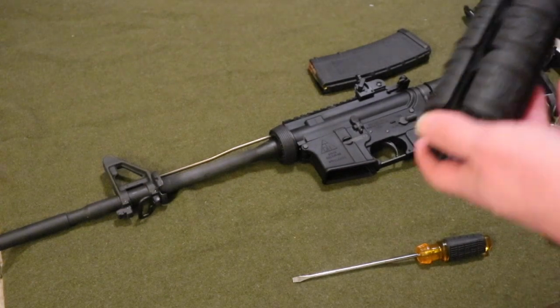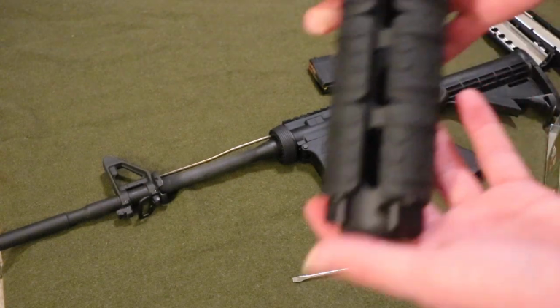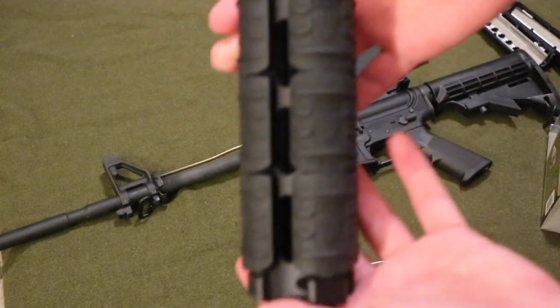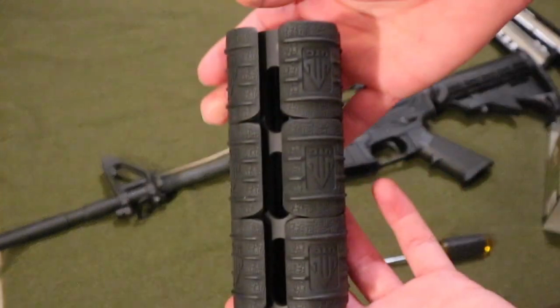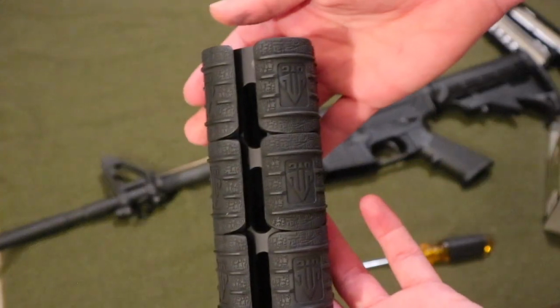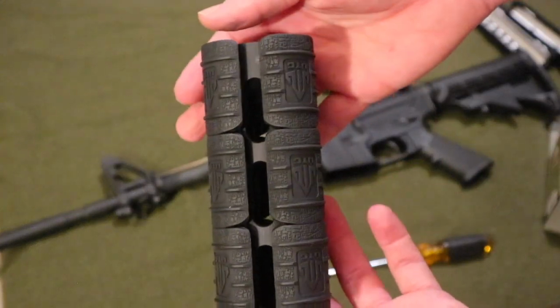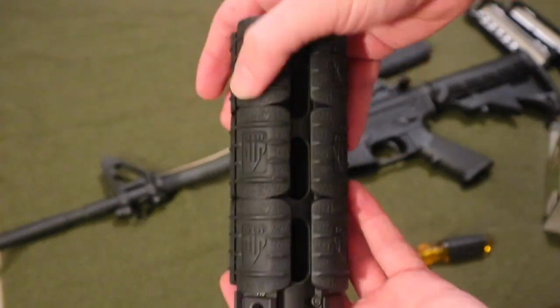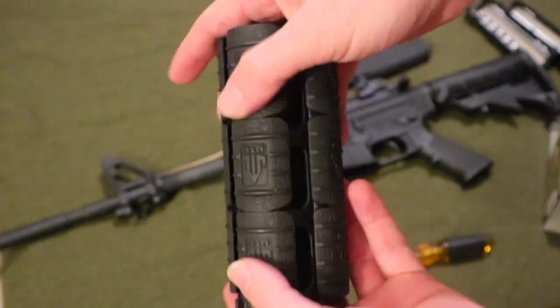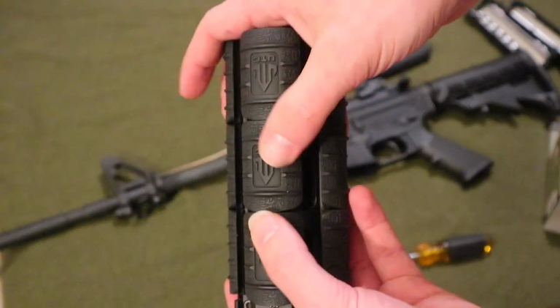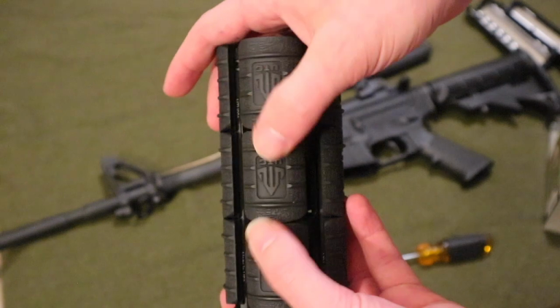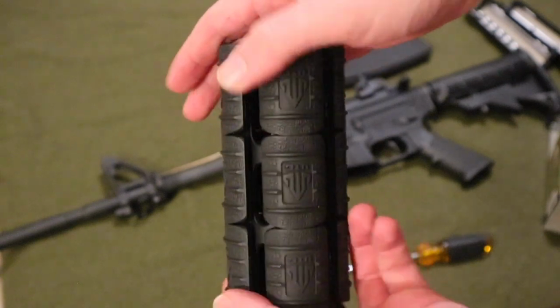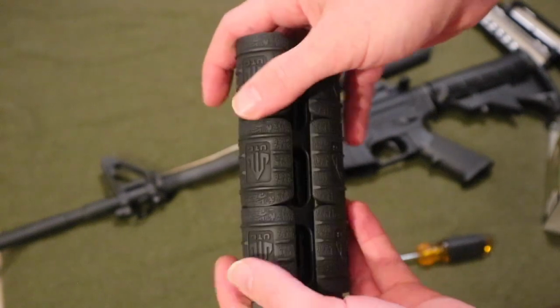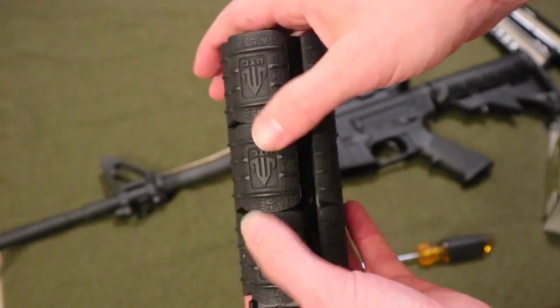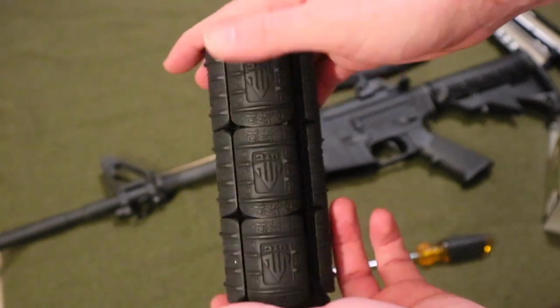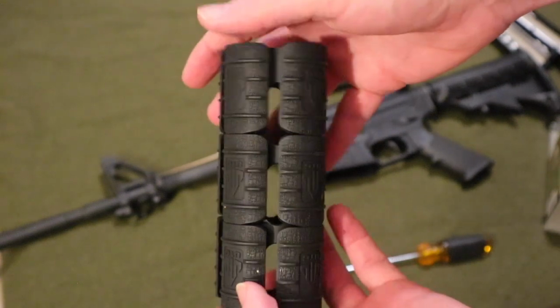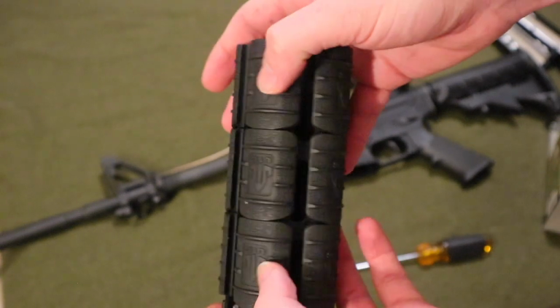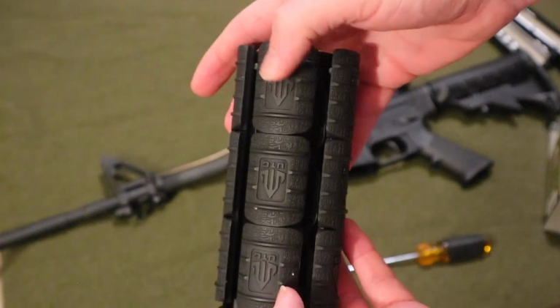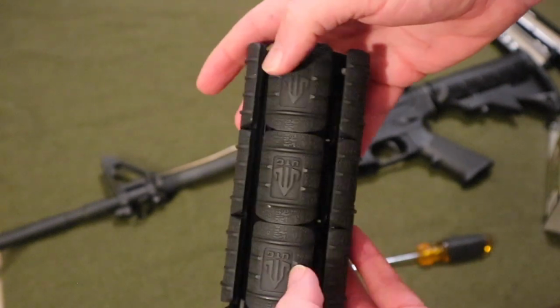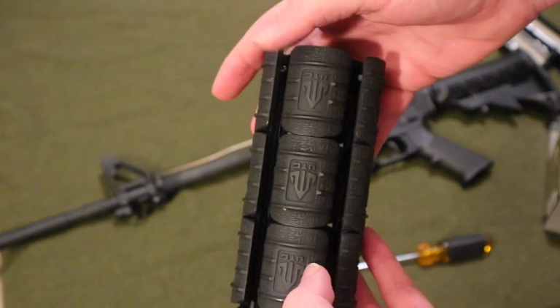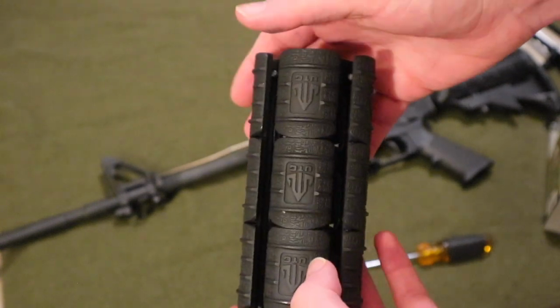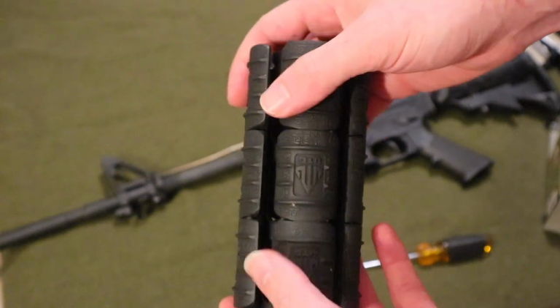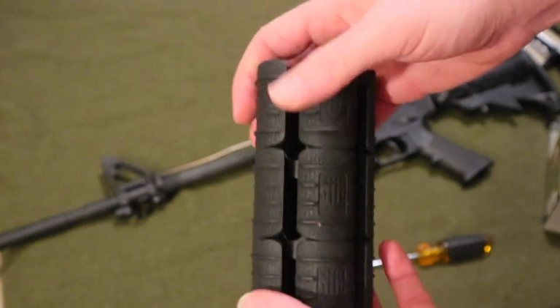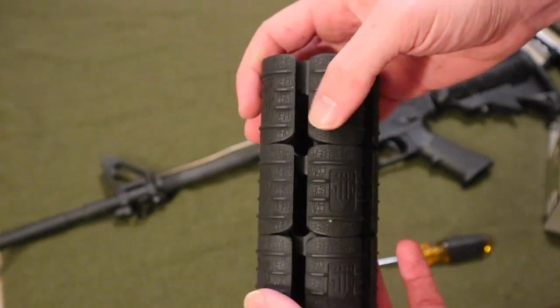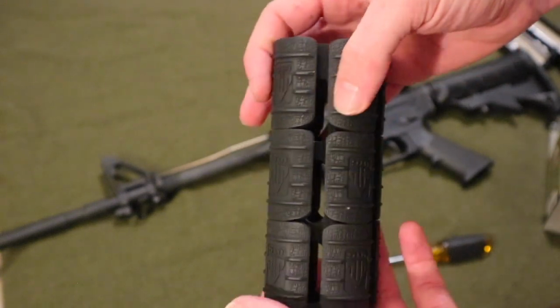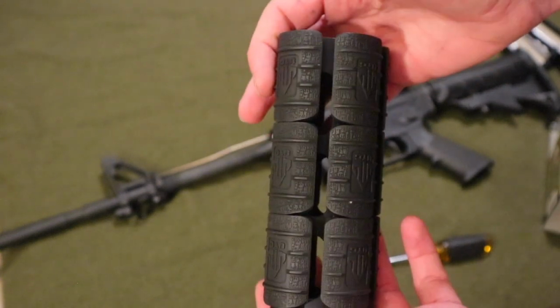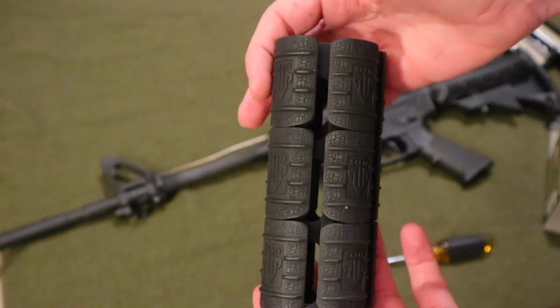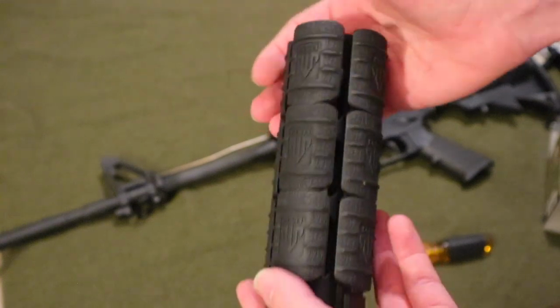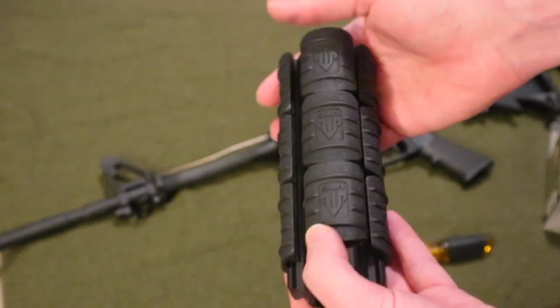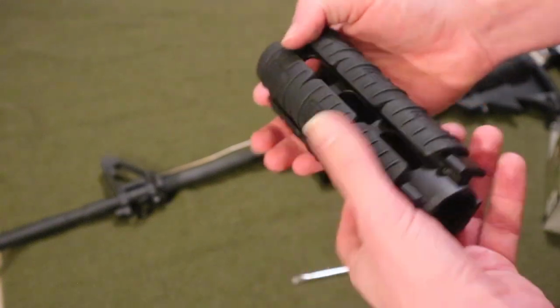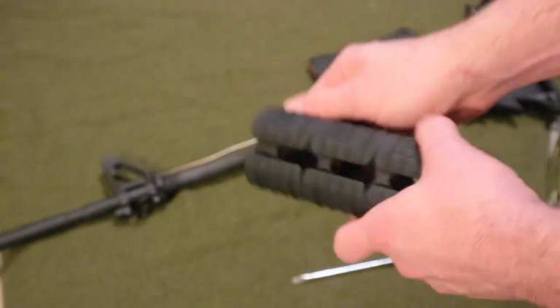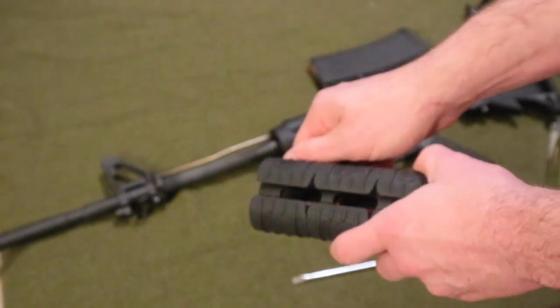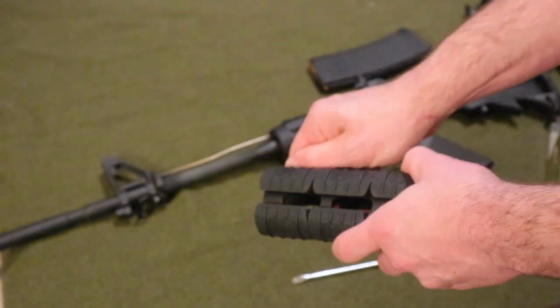So this is what it looks like. It comes with little padding on the side — not really padding, but something to put on the railing if you have nothing else. I'm going to take those off.